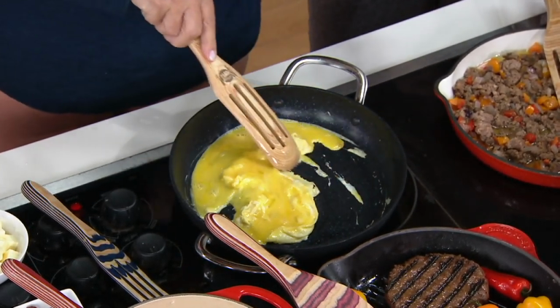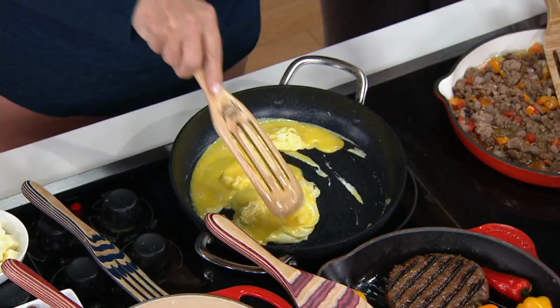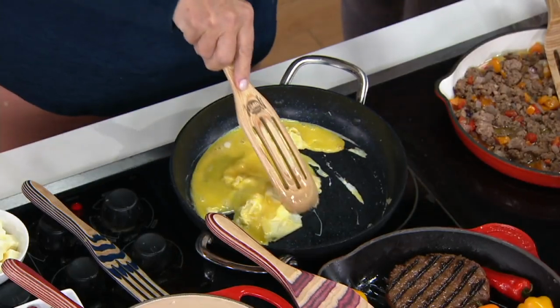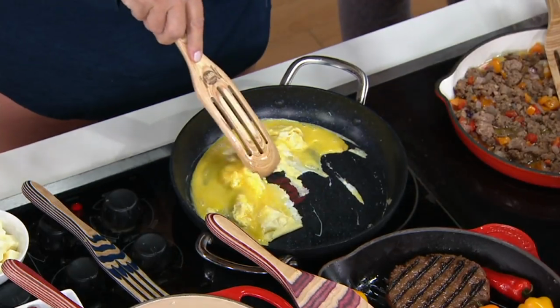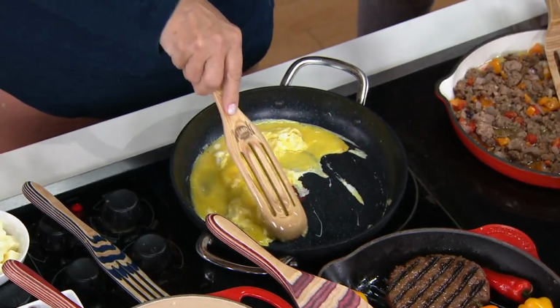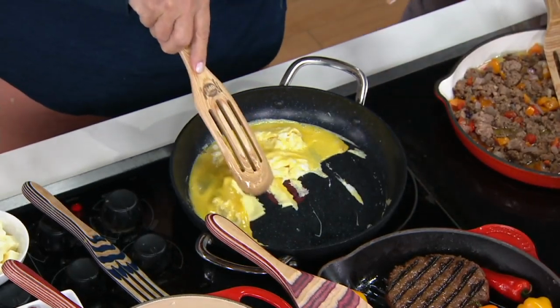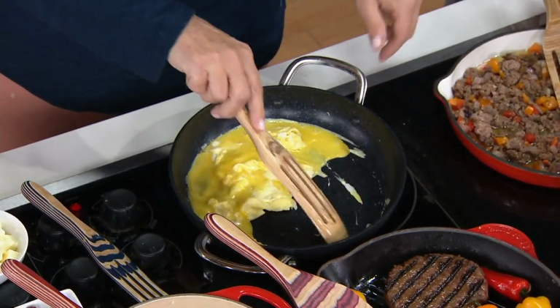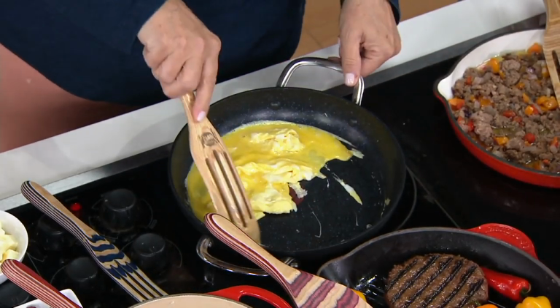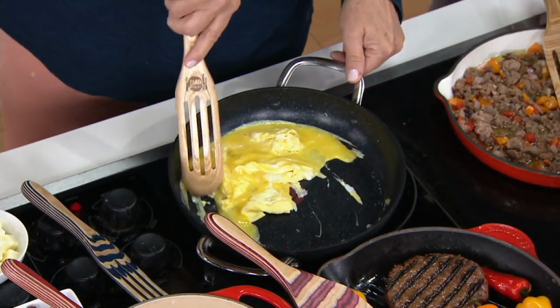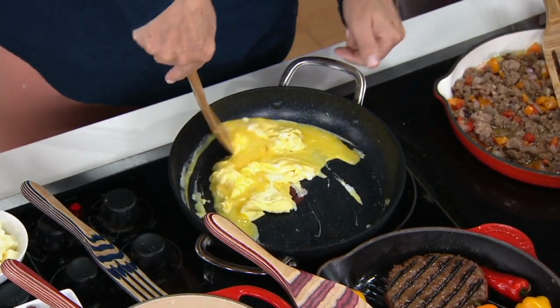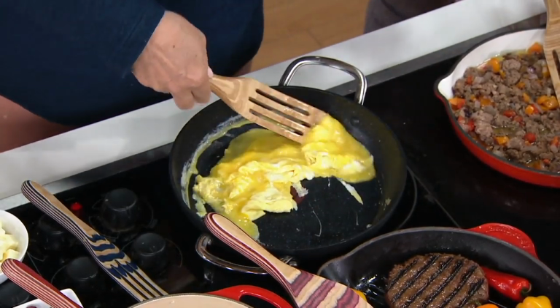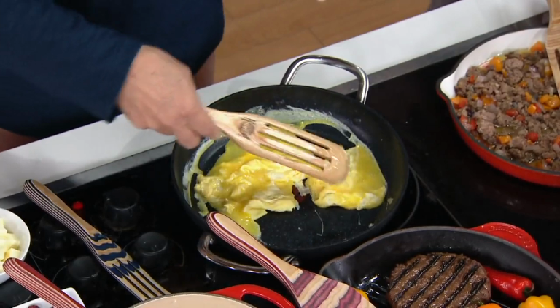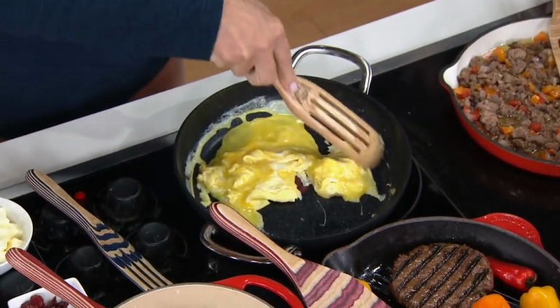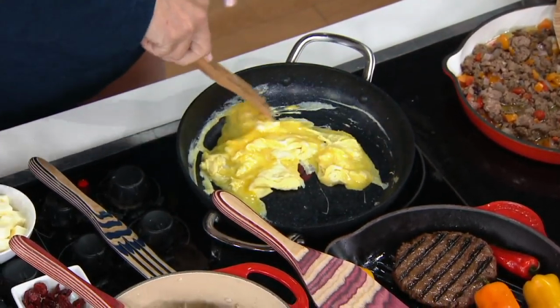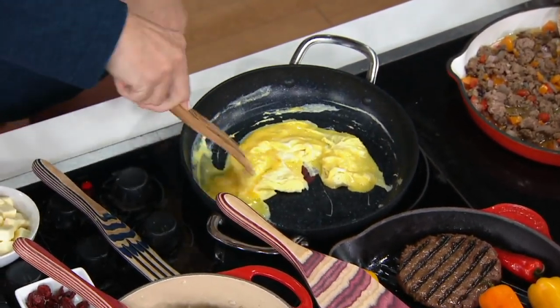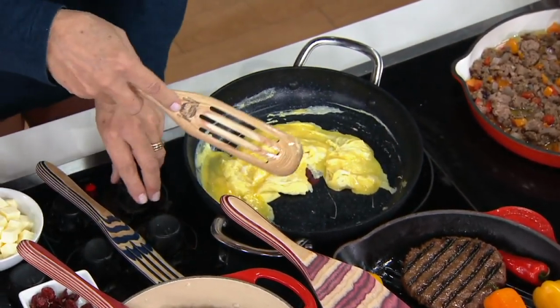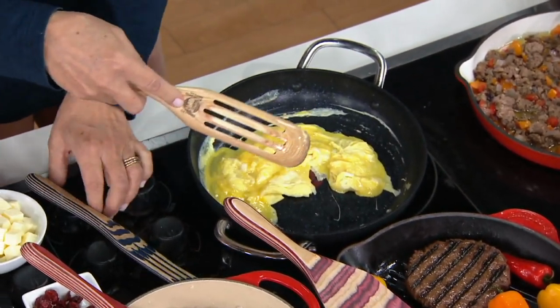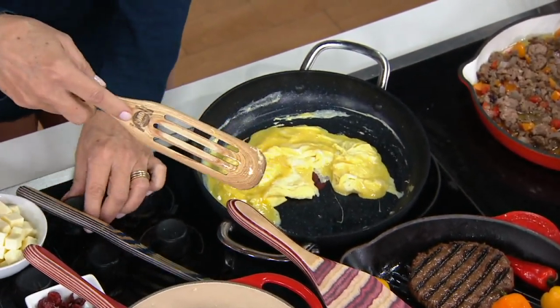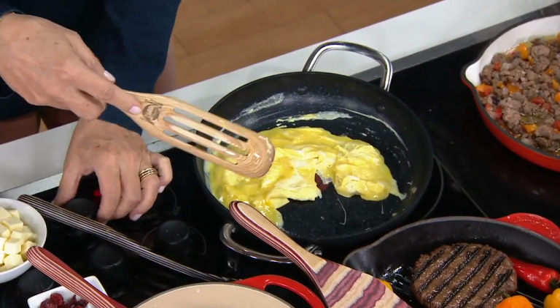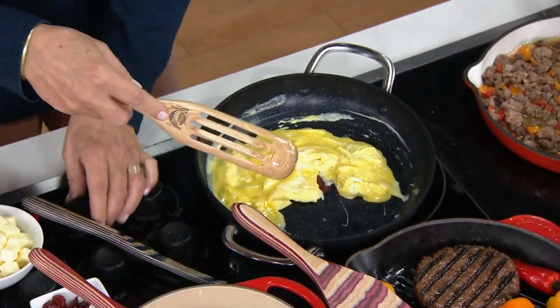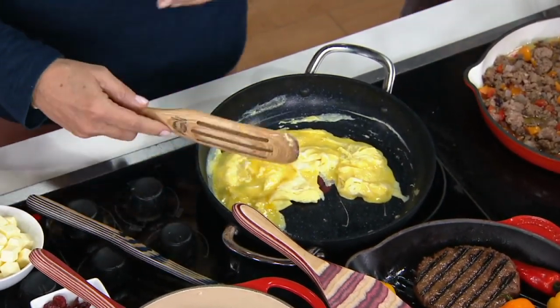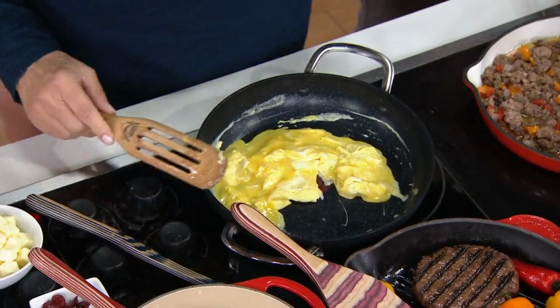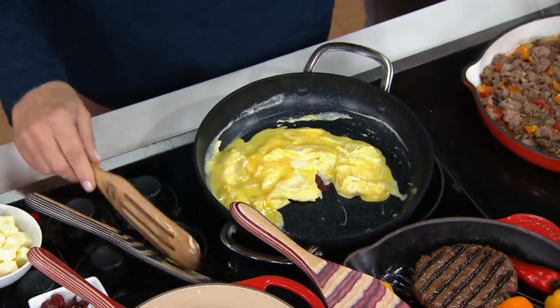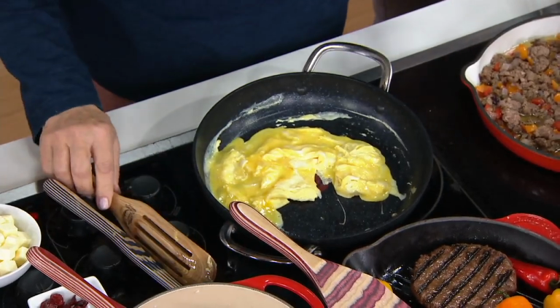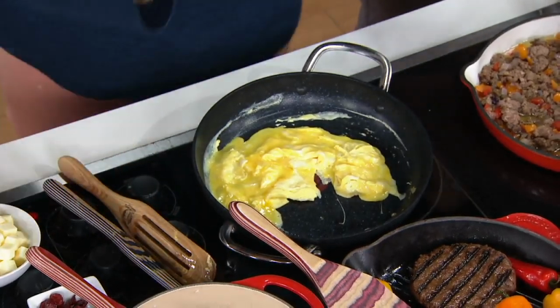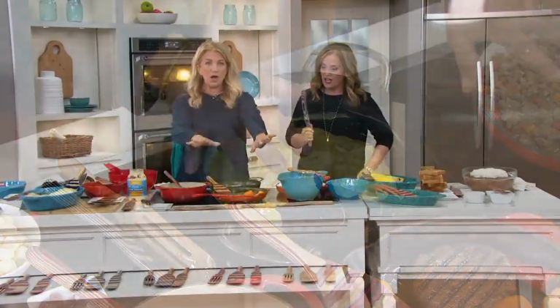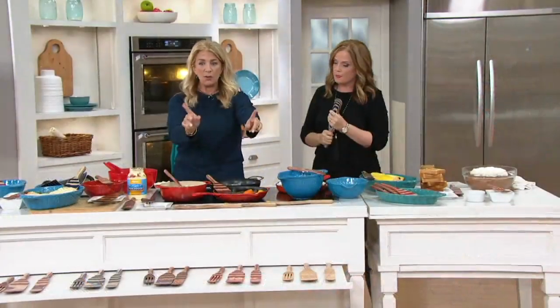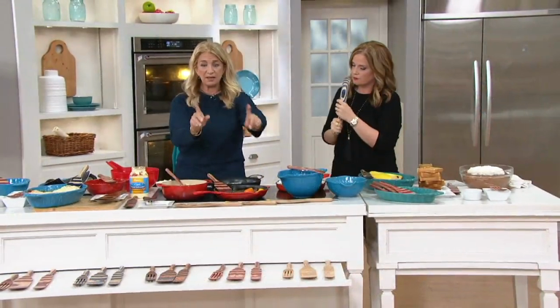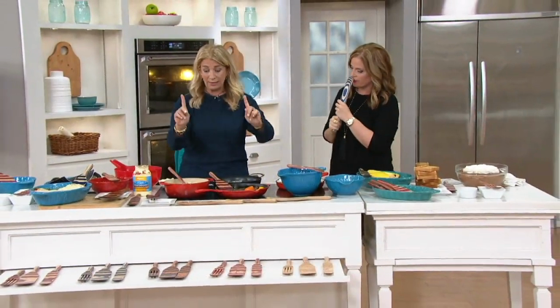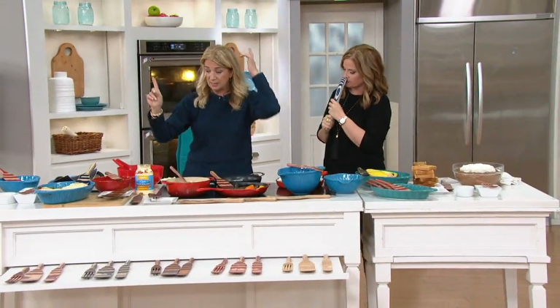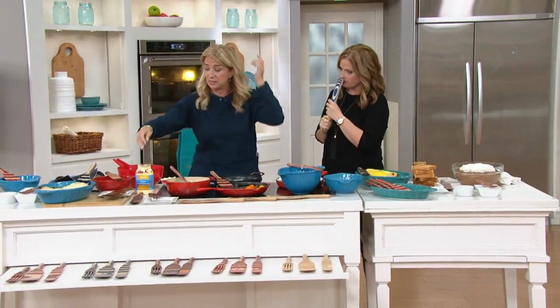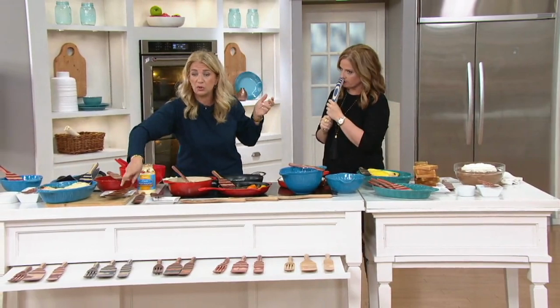Did you see that Le Creuset came out with Star Wars? There's a Han Solo one where he's in carbonite — we have to talk about that on social. Anyway, one more thing — this is the spurtula.